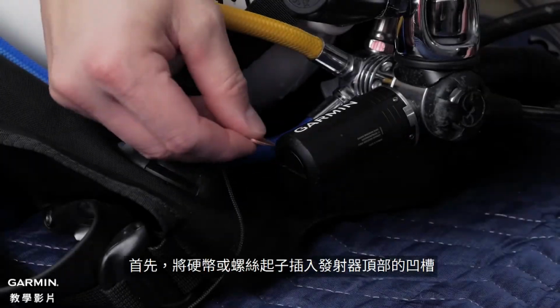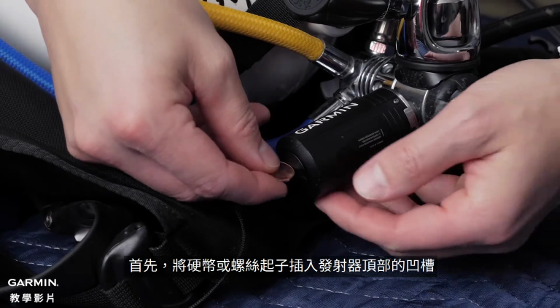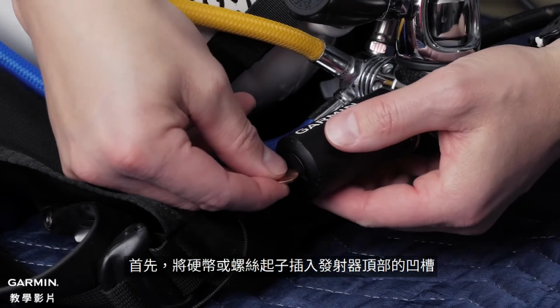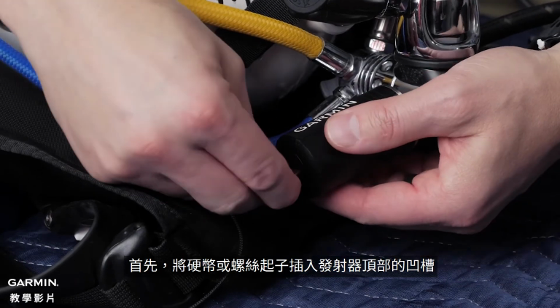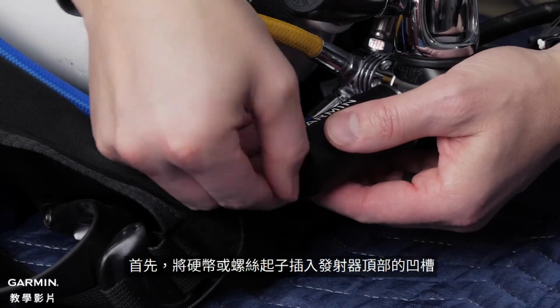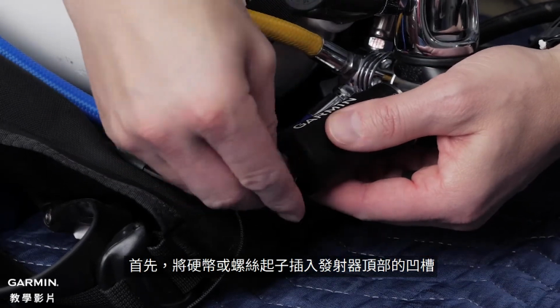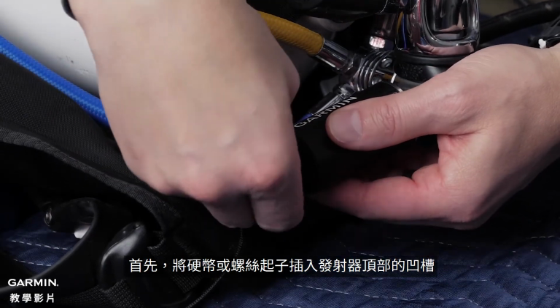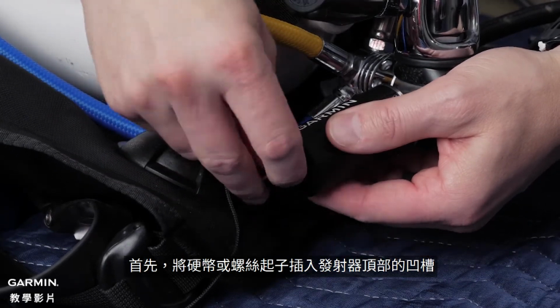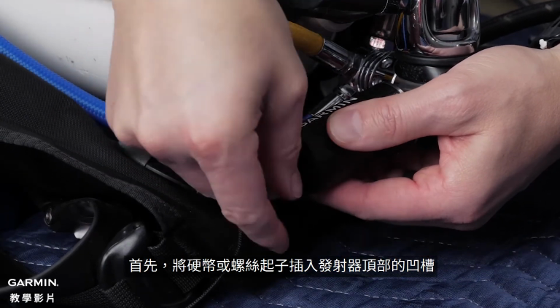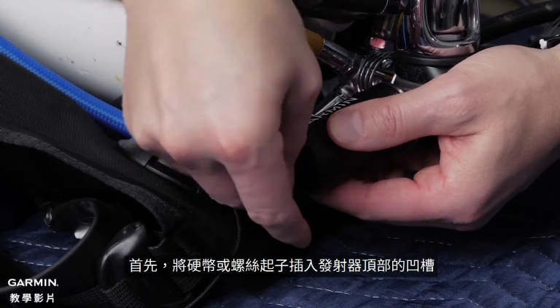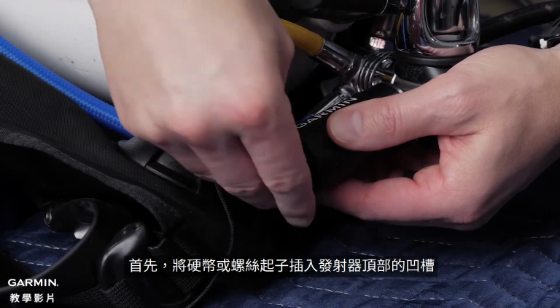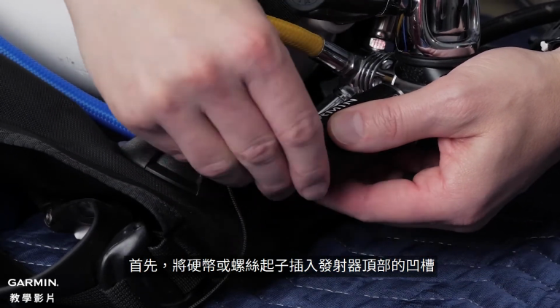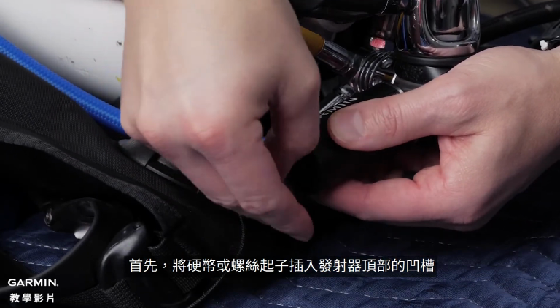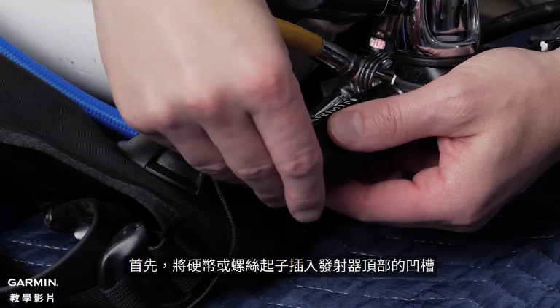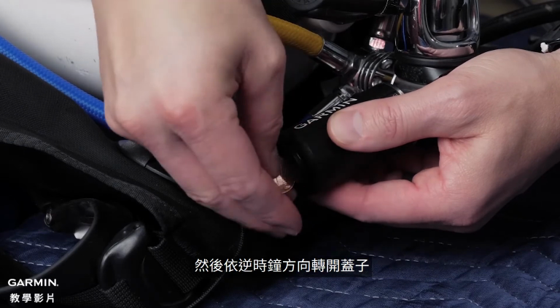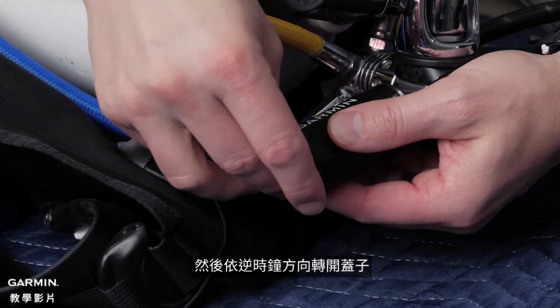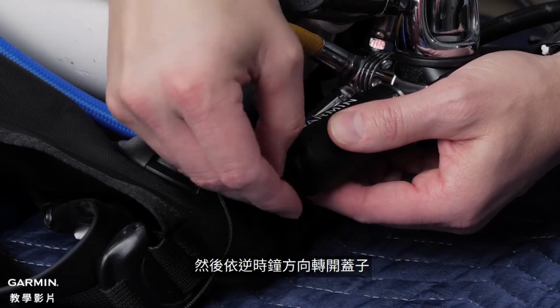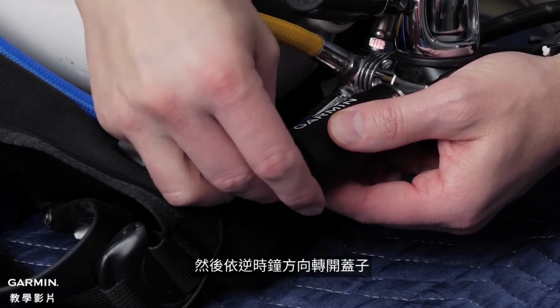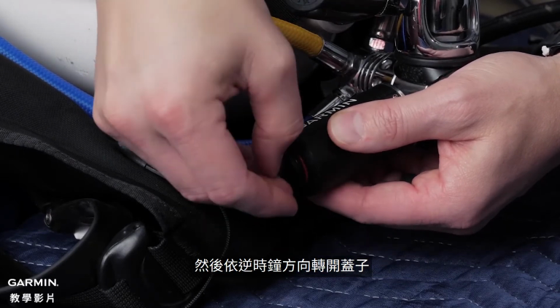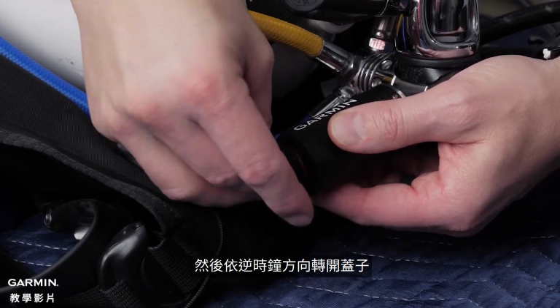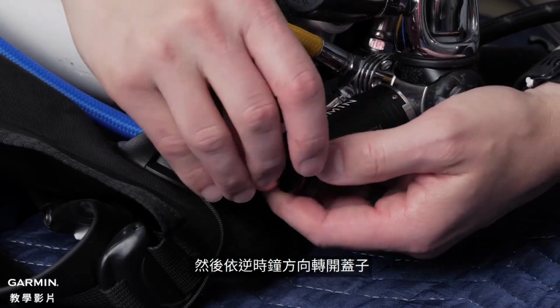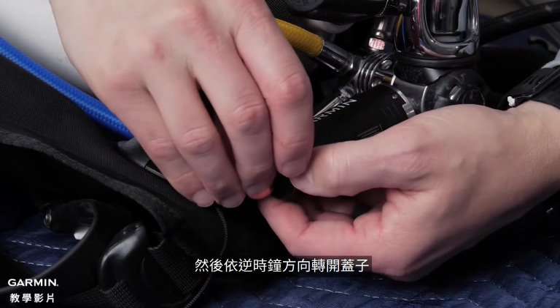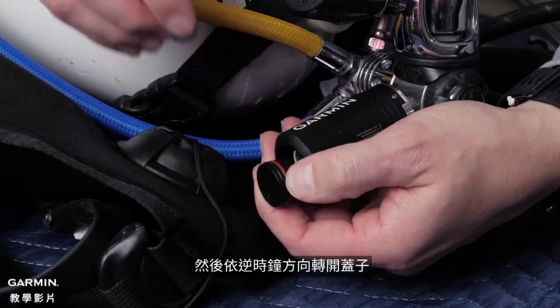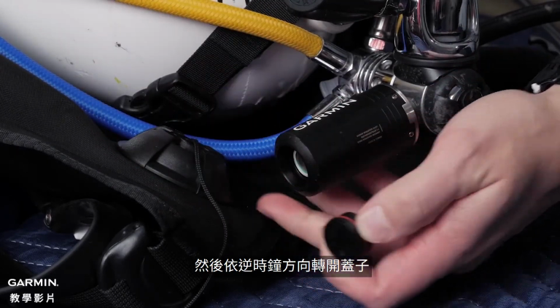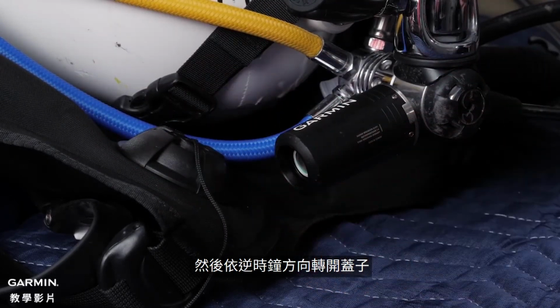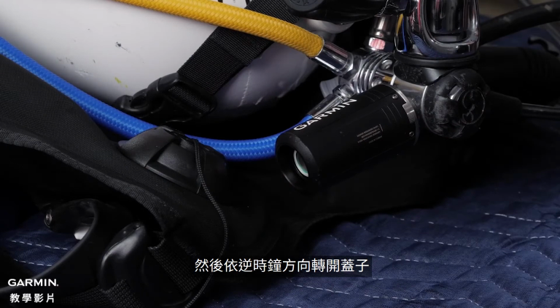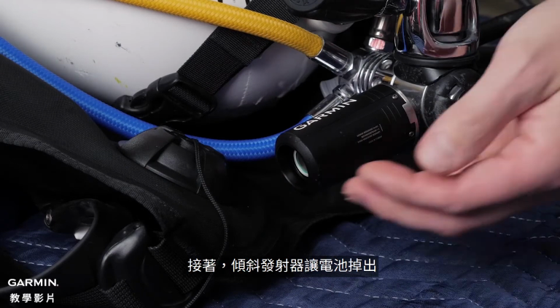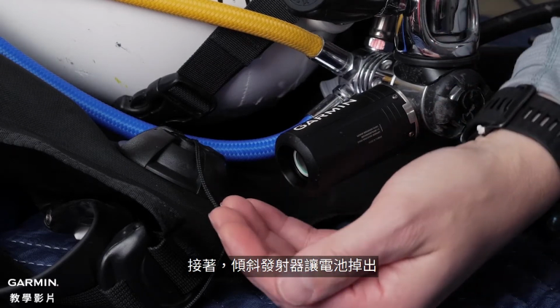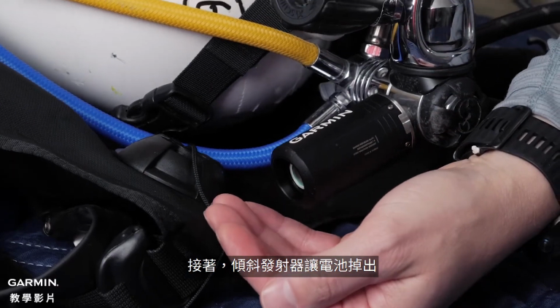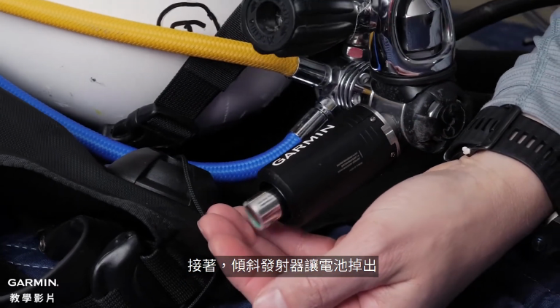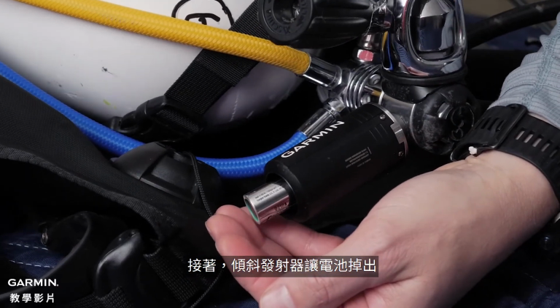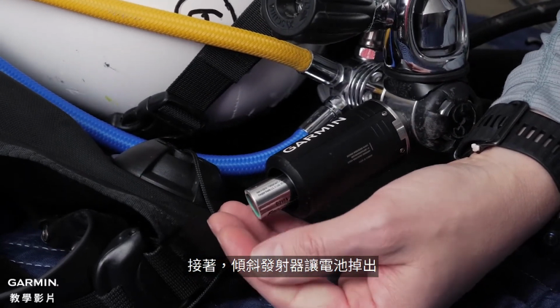First, insert the coin or screwdriver into the cutout on the top center of the transmitter. Turn in a counter-clockwise motion until the cap is able to be removed. Now, tilt the transmitter and the battery will fall out.